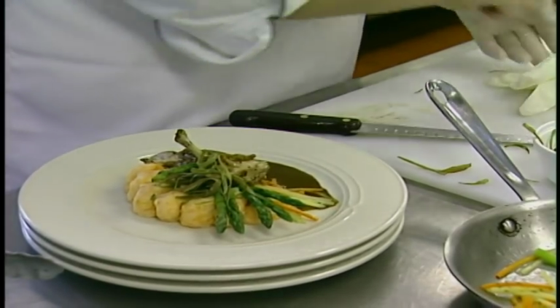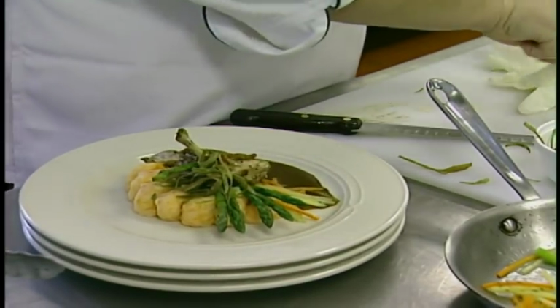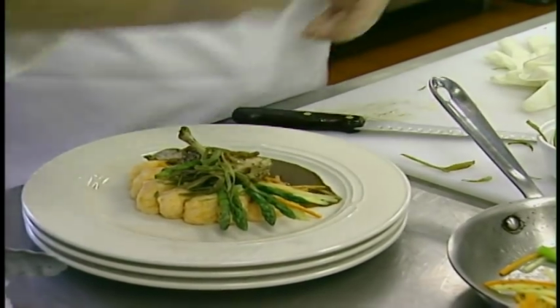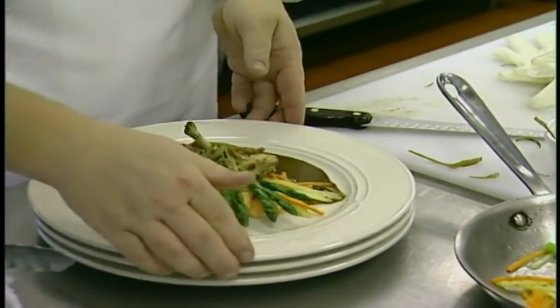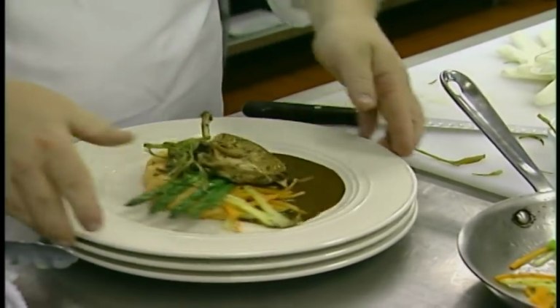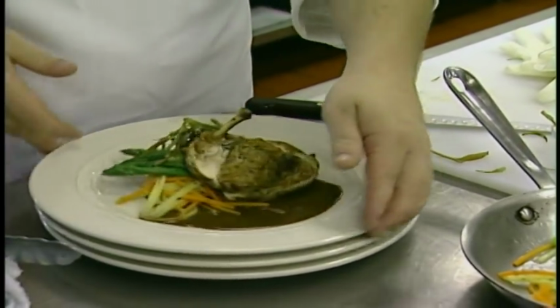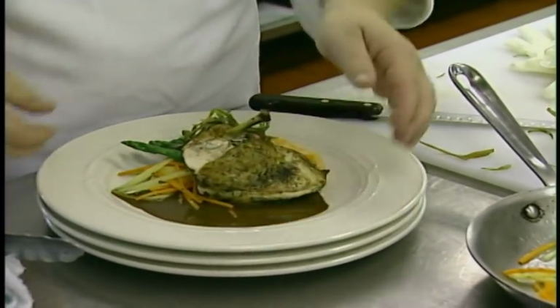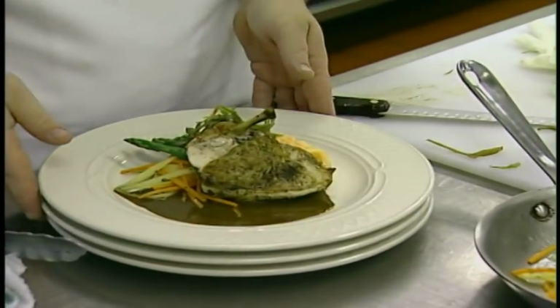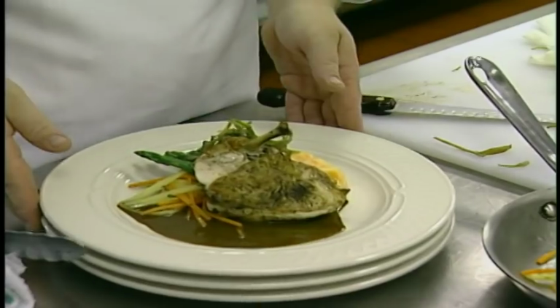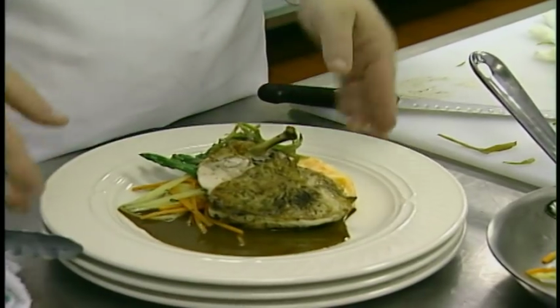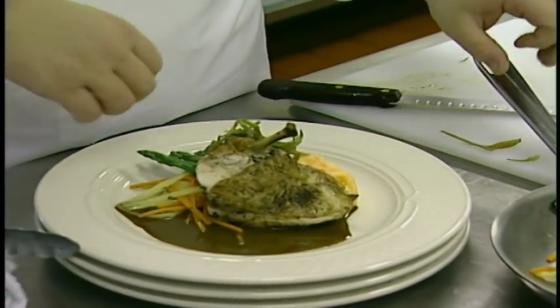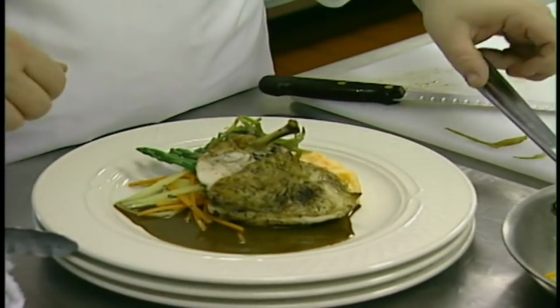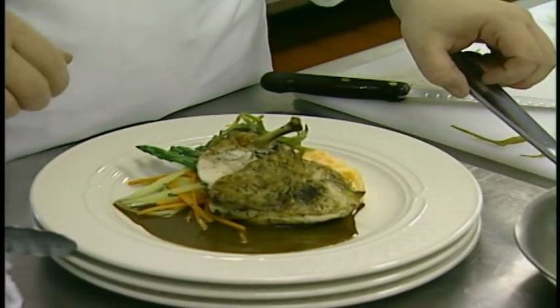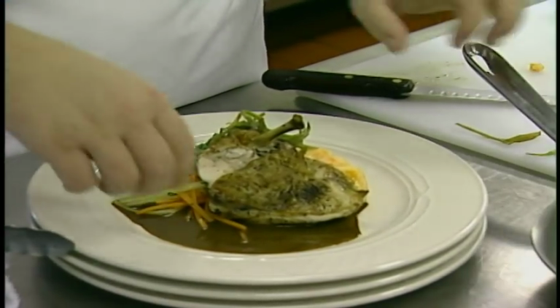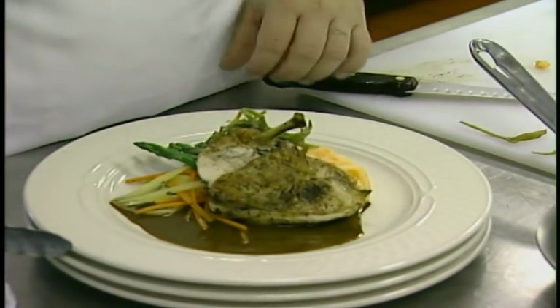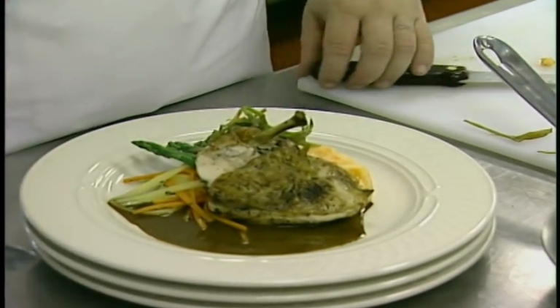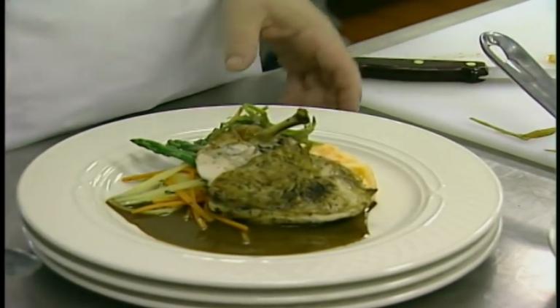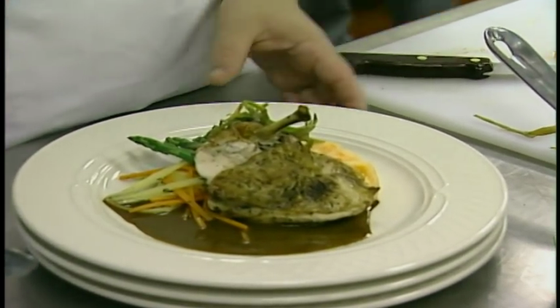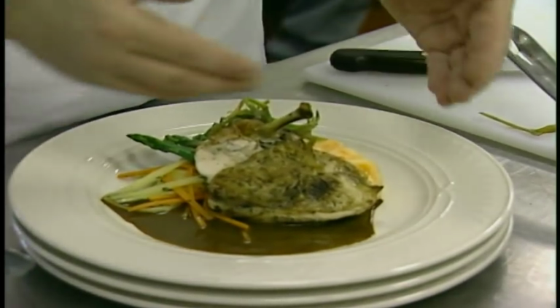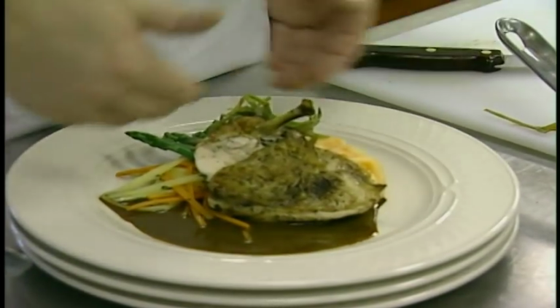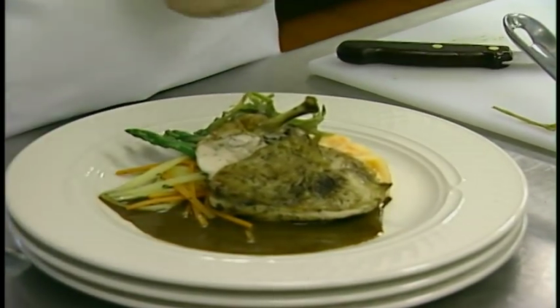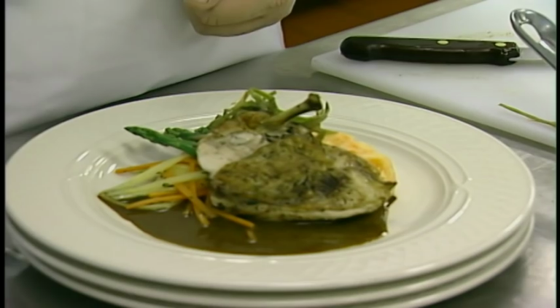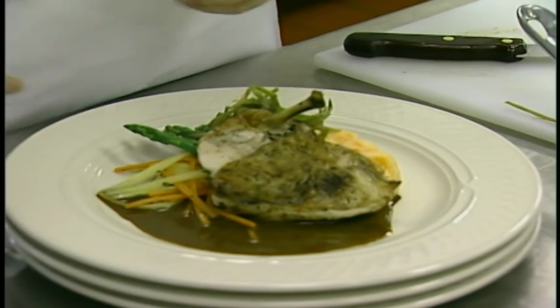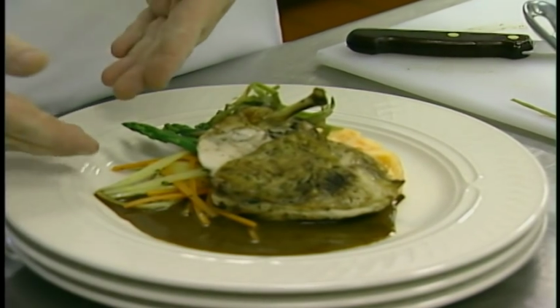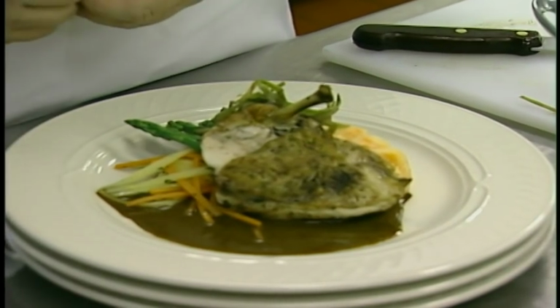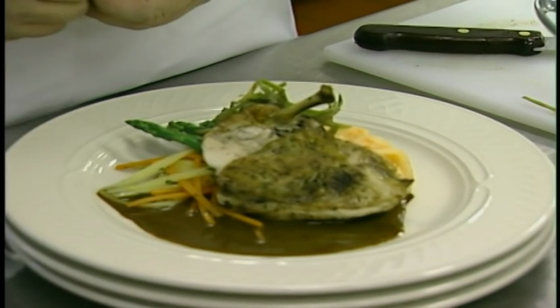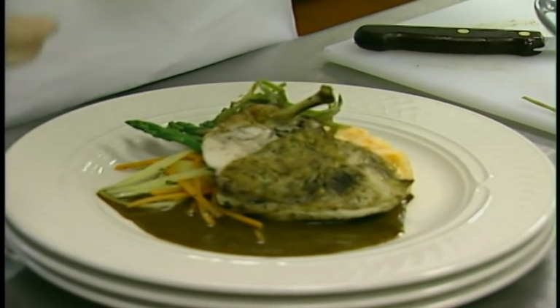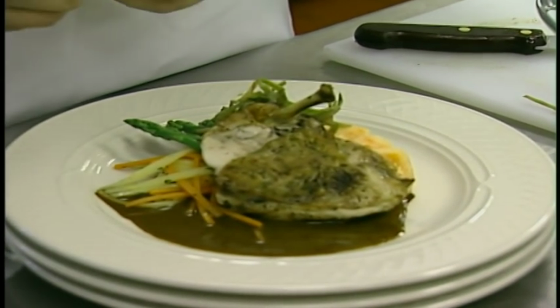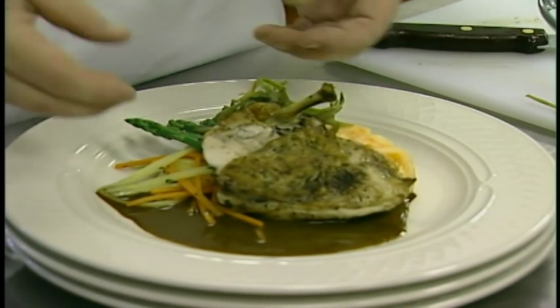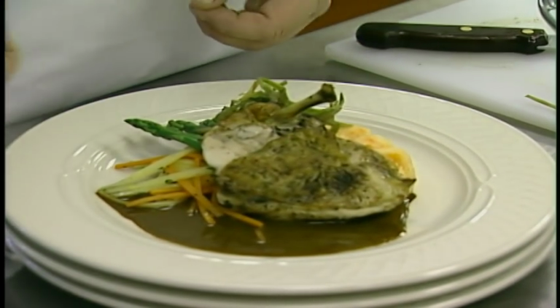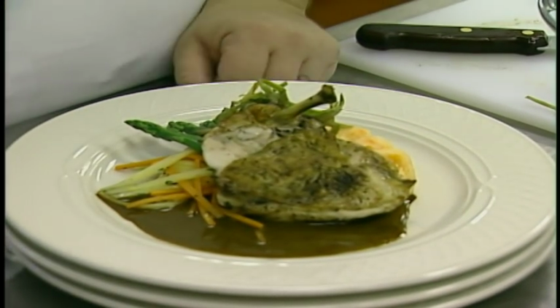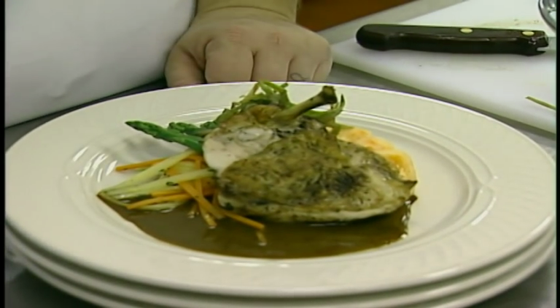So we have a little duck duxelle stuffed chicken breast with a curry rub, a little bit of coconut pan sauce, root vegetable puree, the julienne root vegetables with the rutabaga and the carrot, and some asparagus.